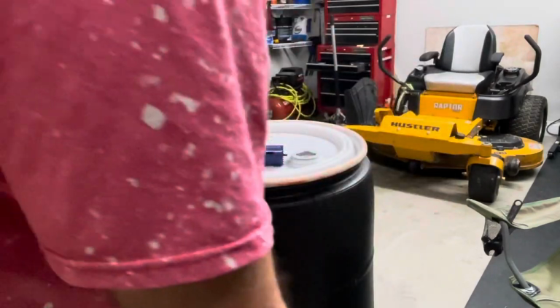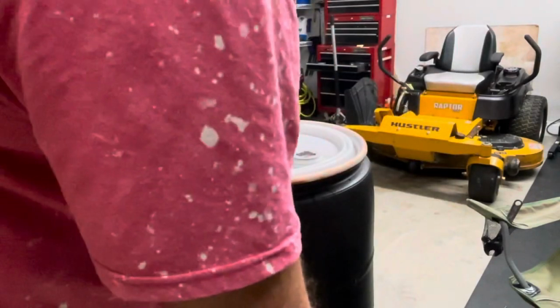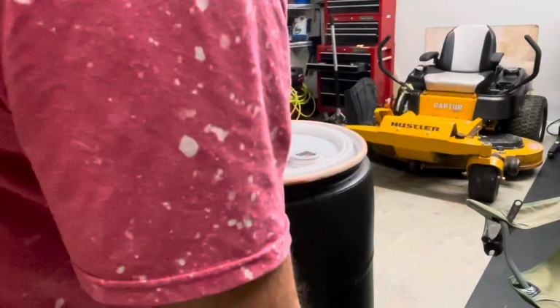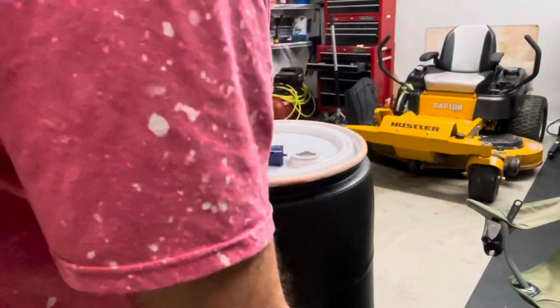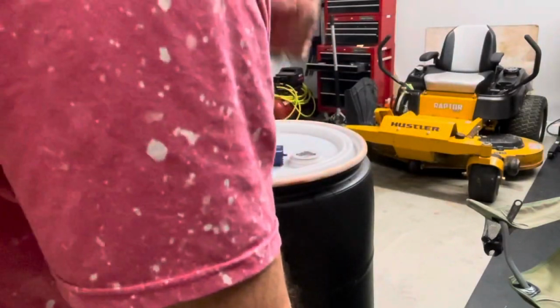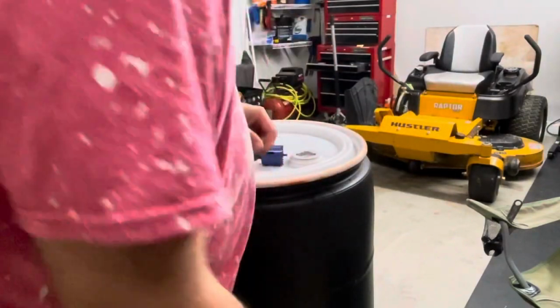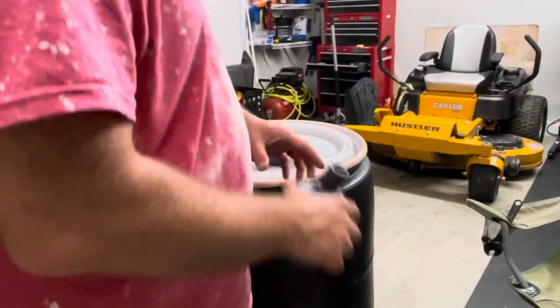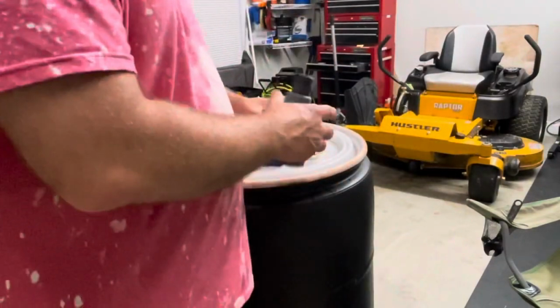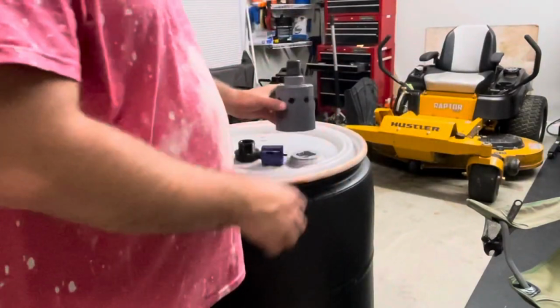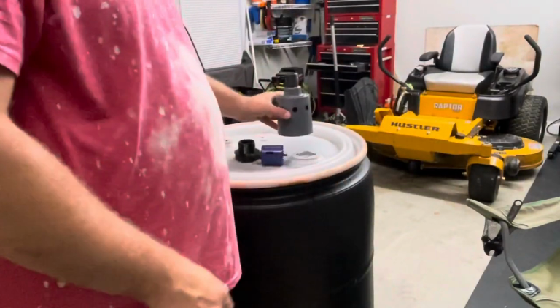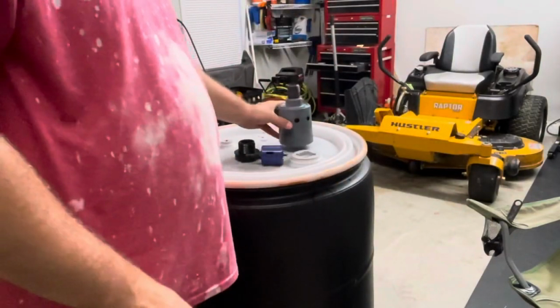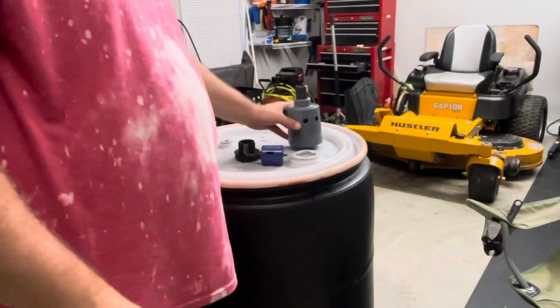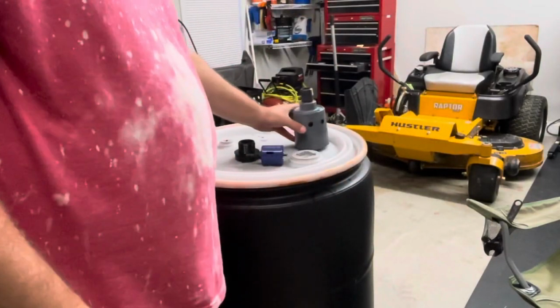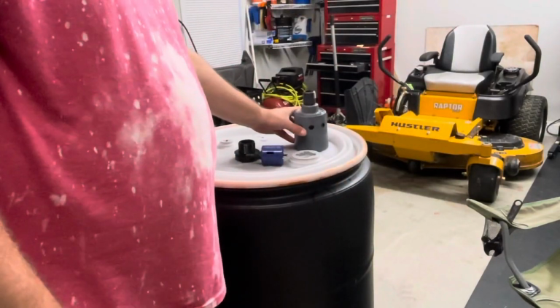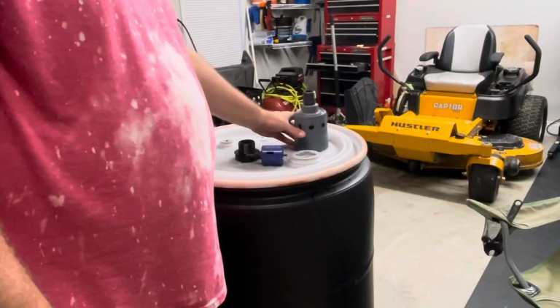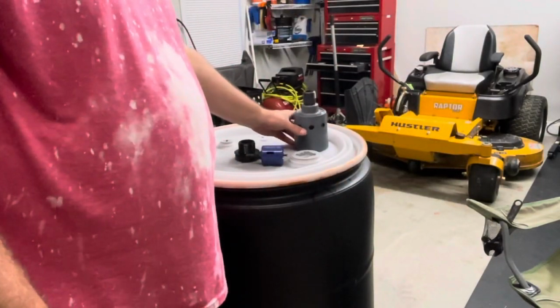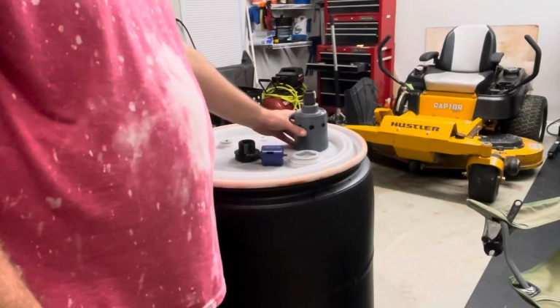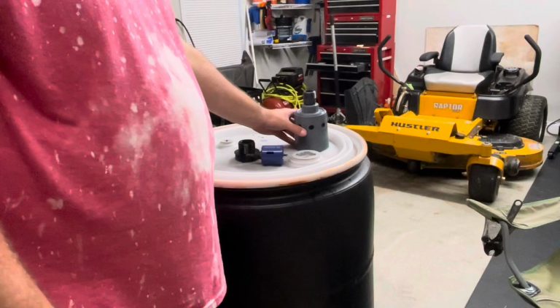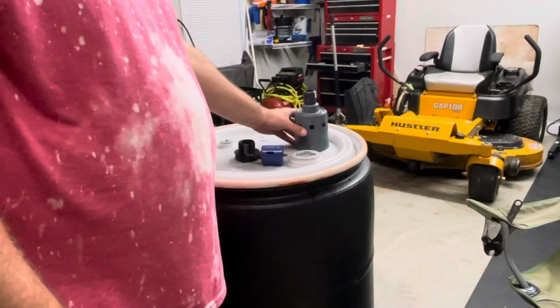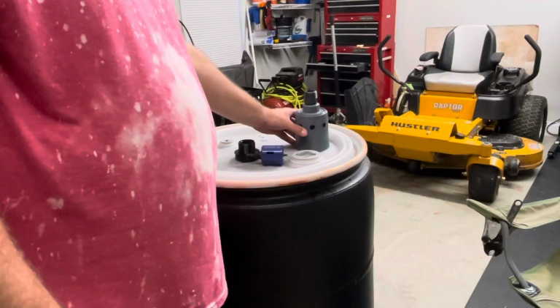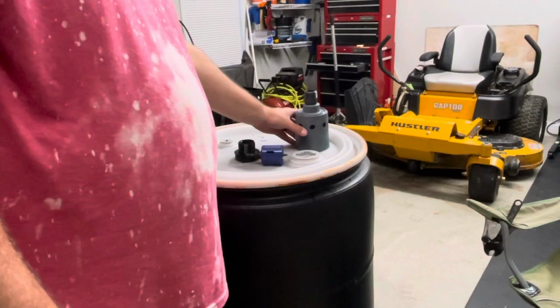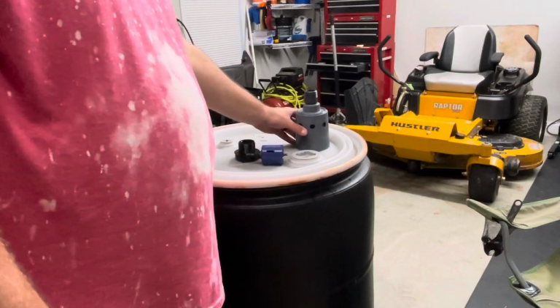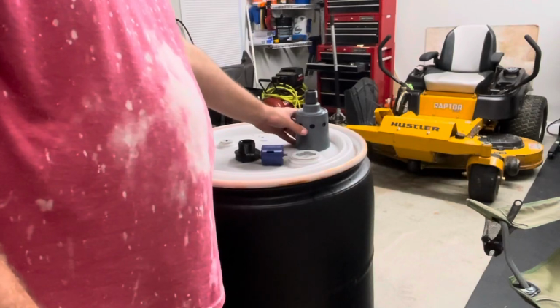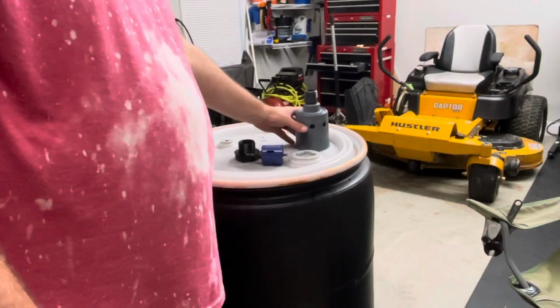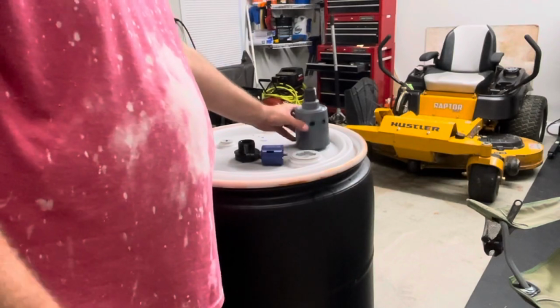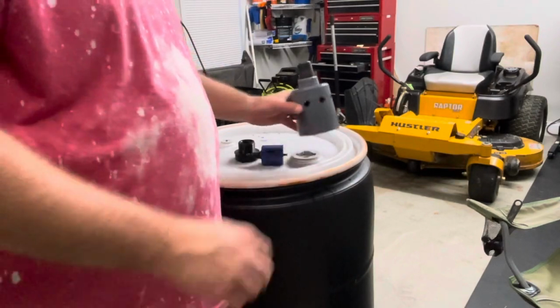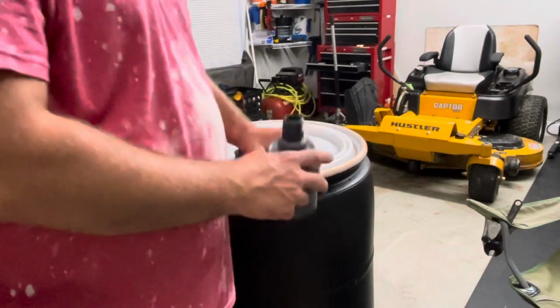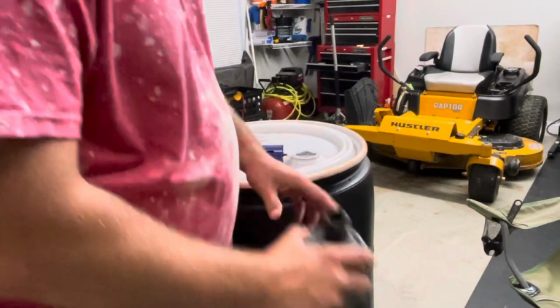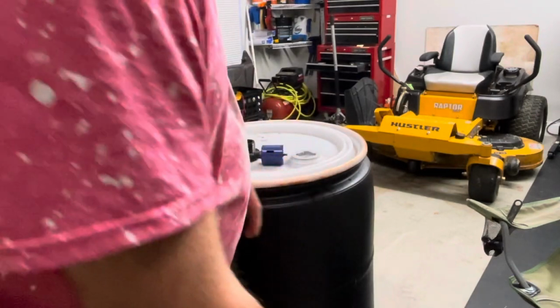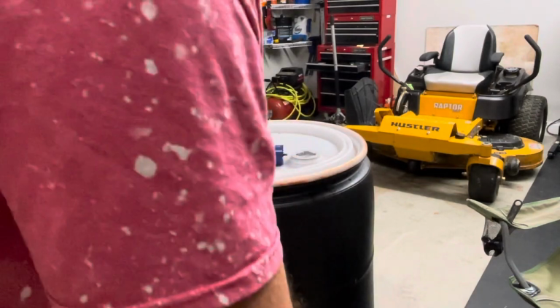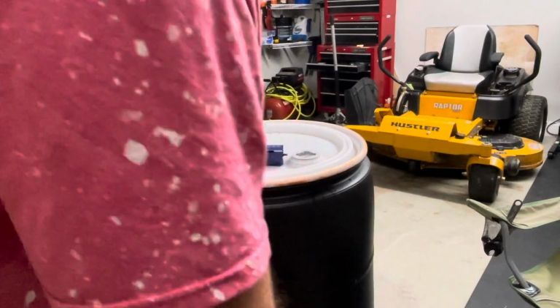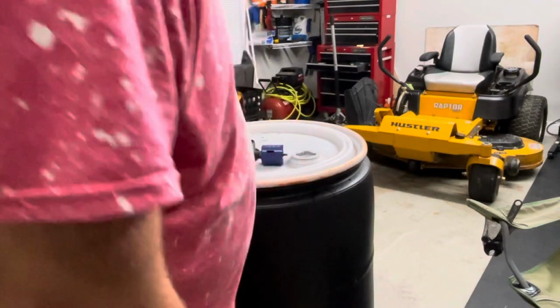We'll probably set ours about right here. So you get your hole saw.